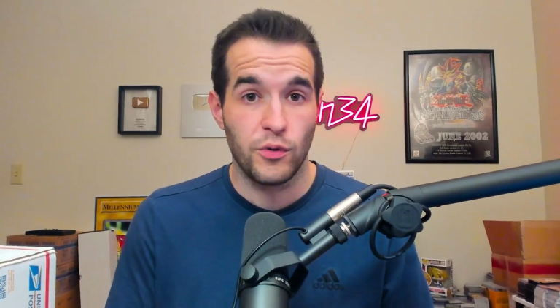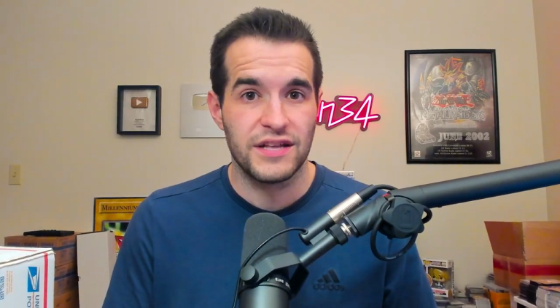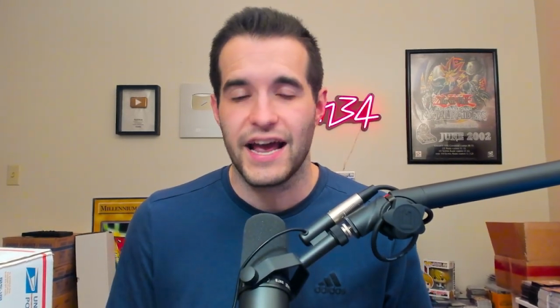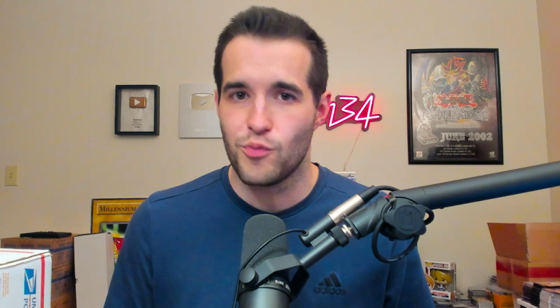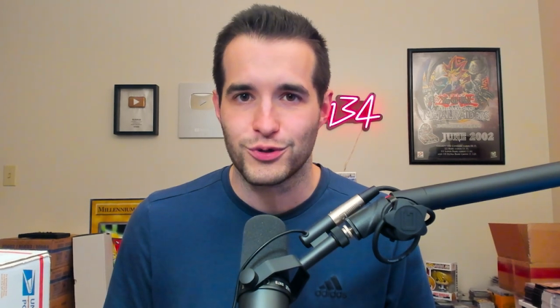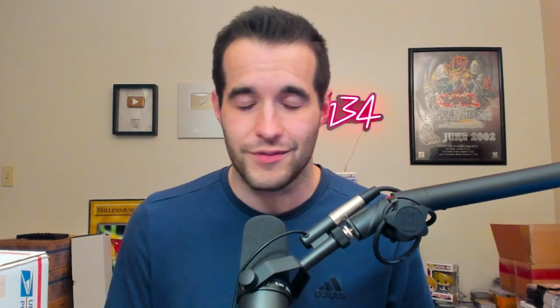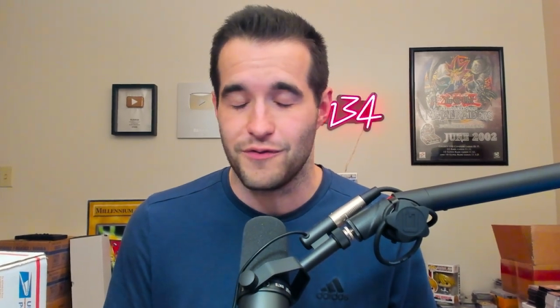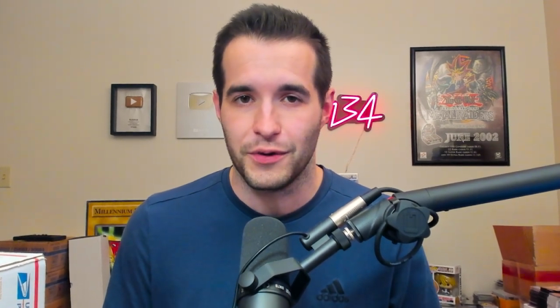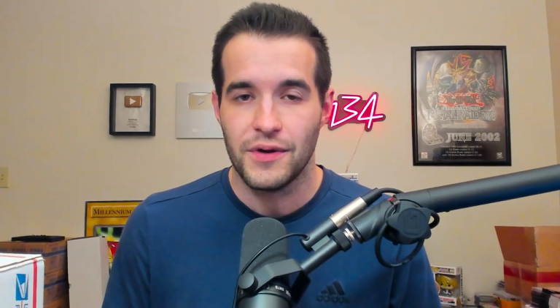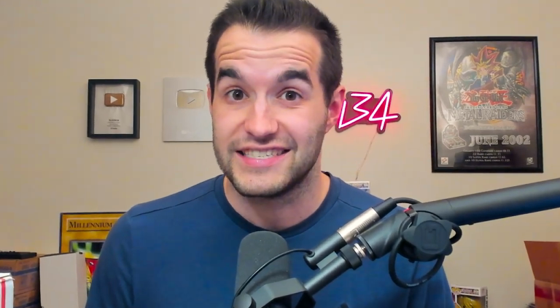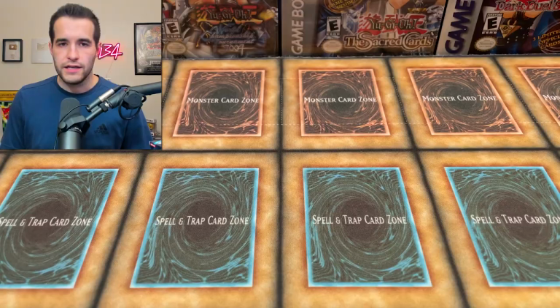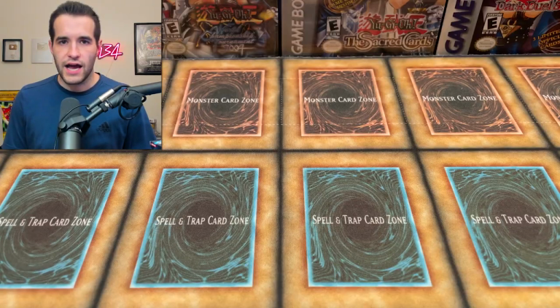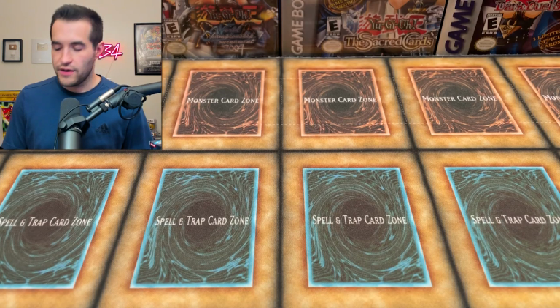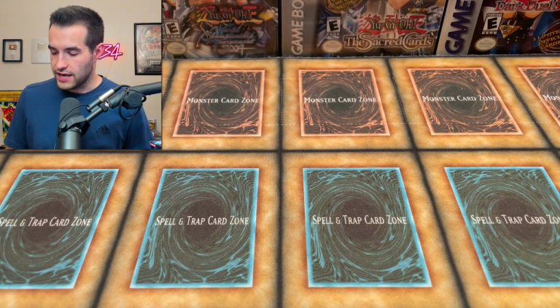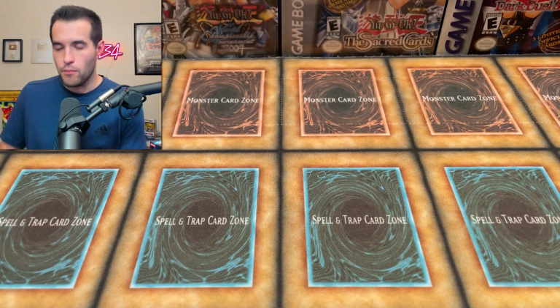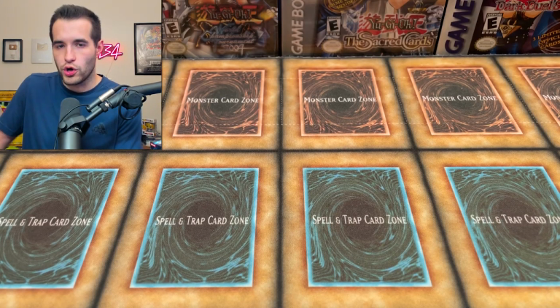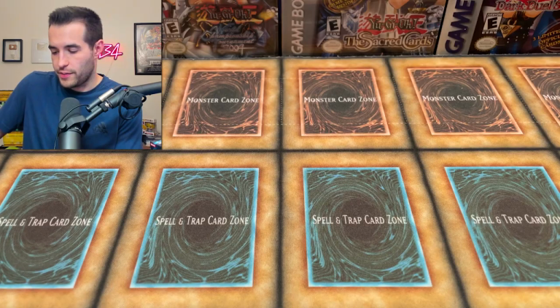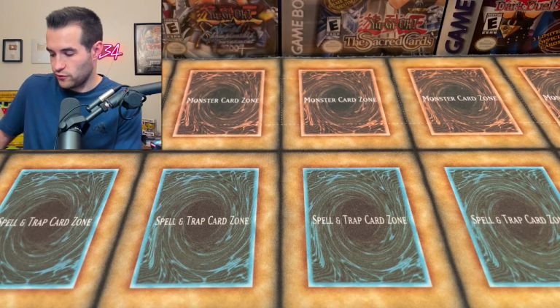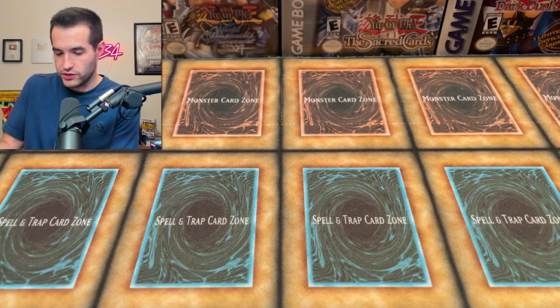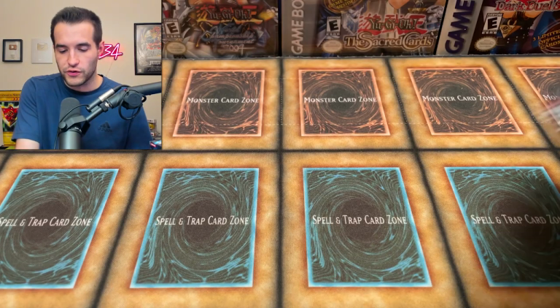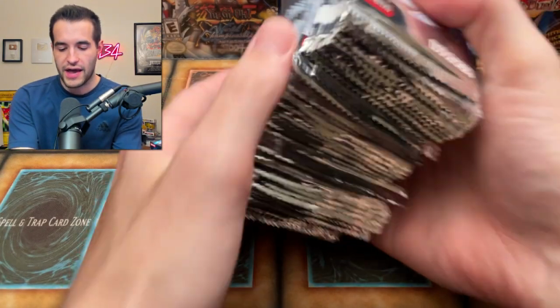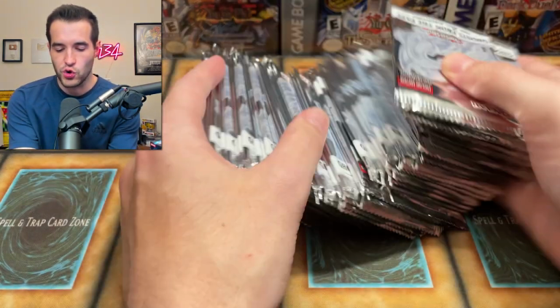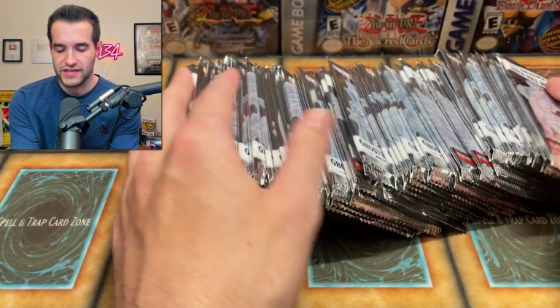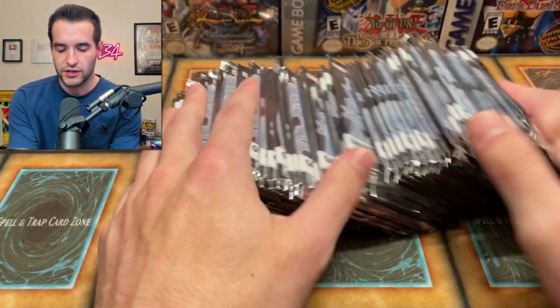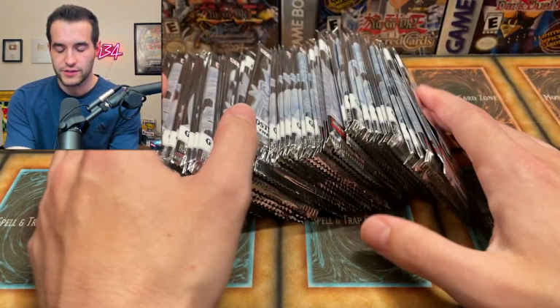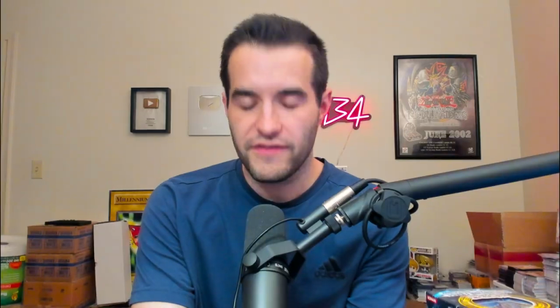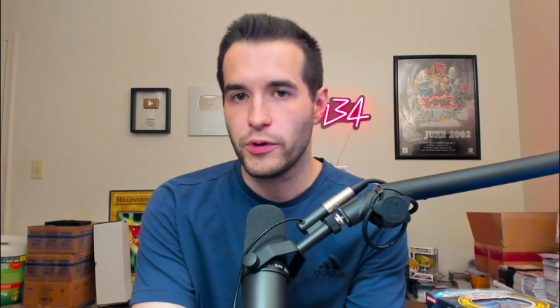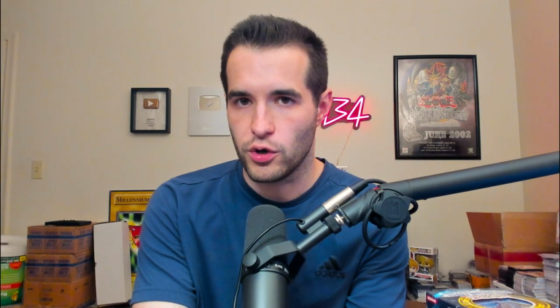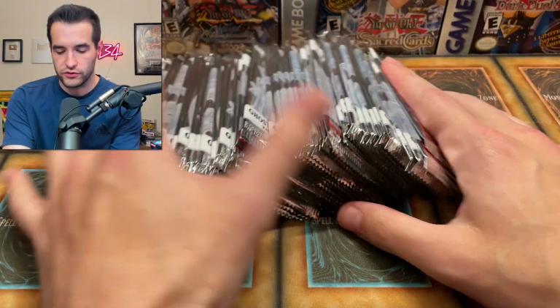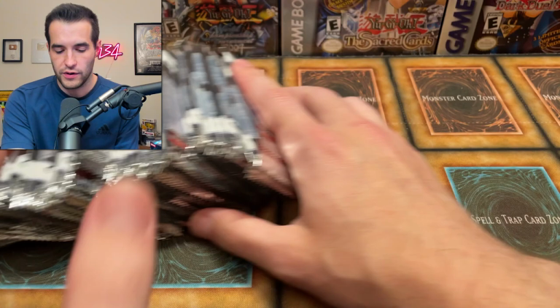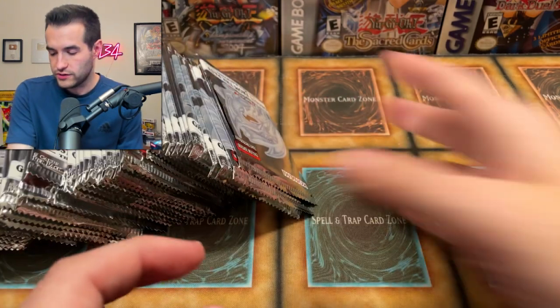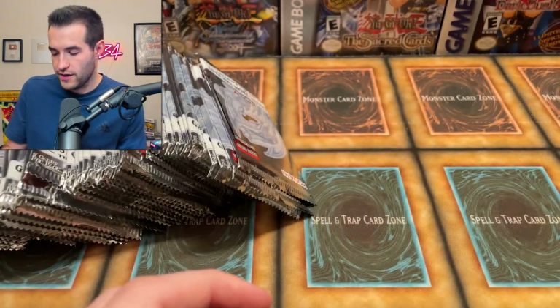Let me know what you think about this box. I don't know what's going to be inside. I assume more ghost rares, like we've been doing. Inside, we have yet again more ghost rare packs — Ghosts from the Past 2. We have seen much of this, but we've never pulled him a ghost rare. So let's see if we can pull some out of there.